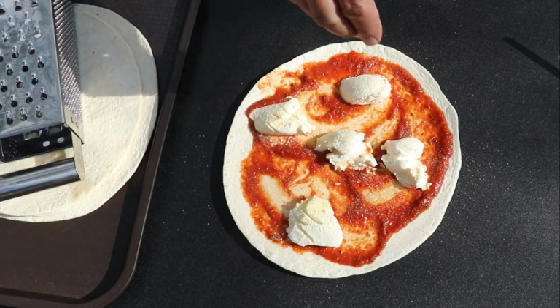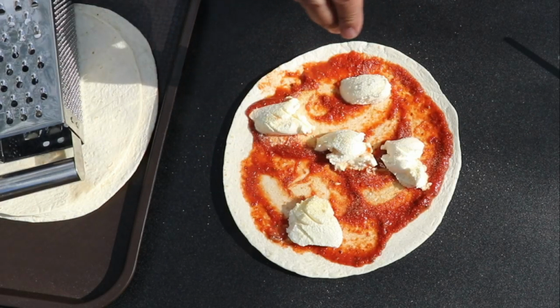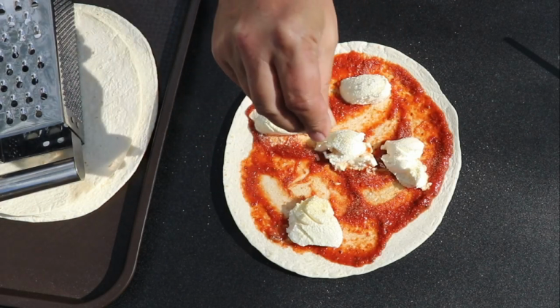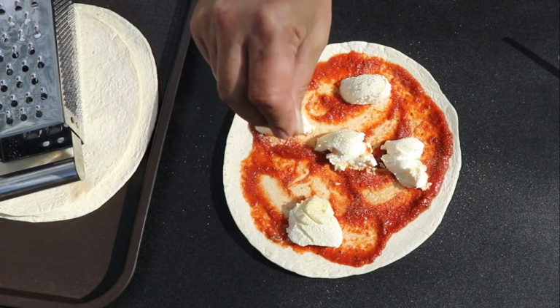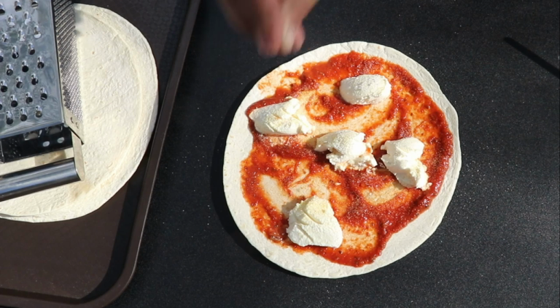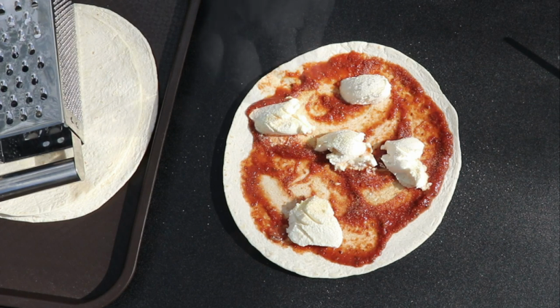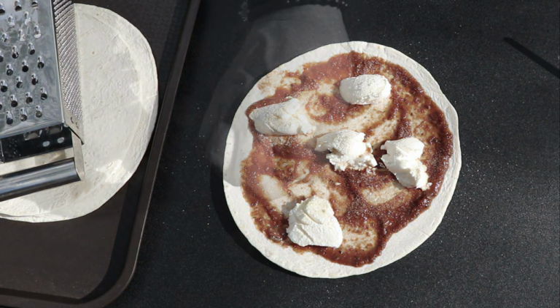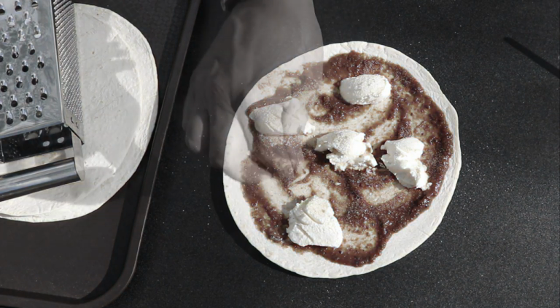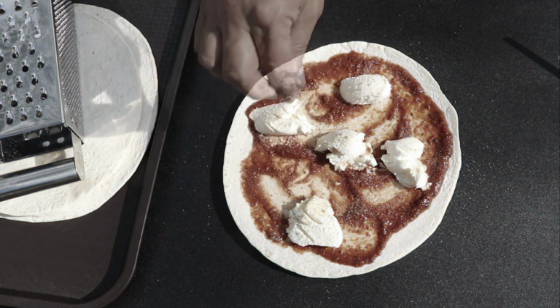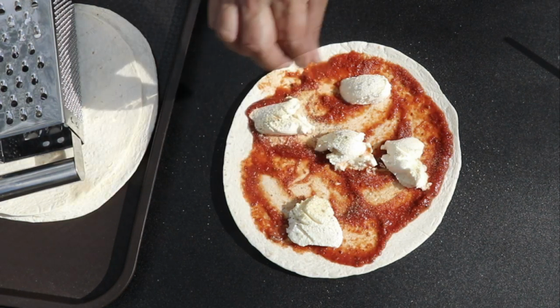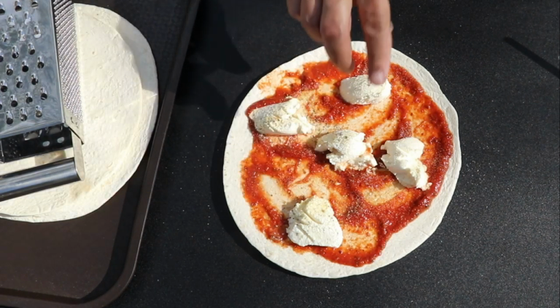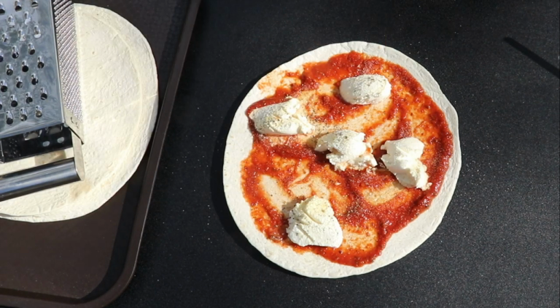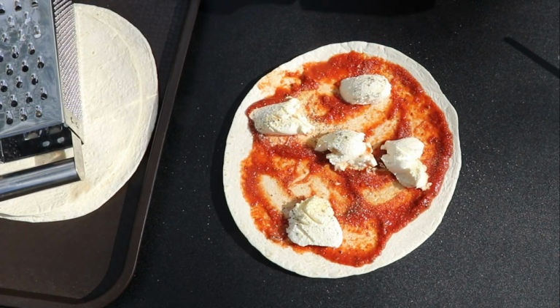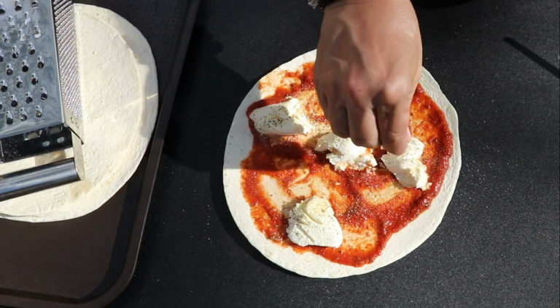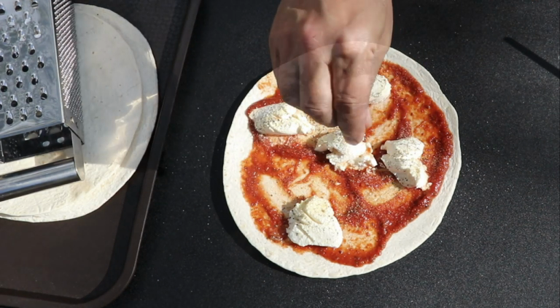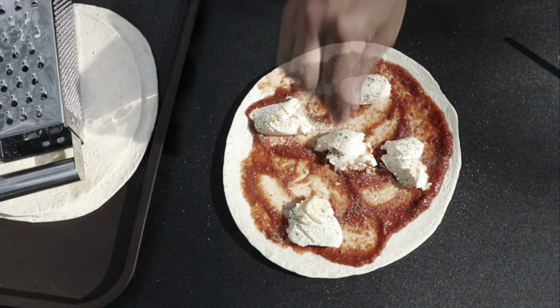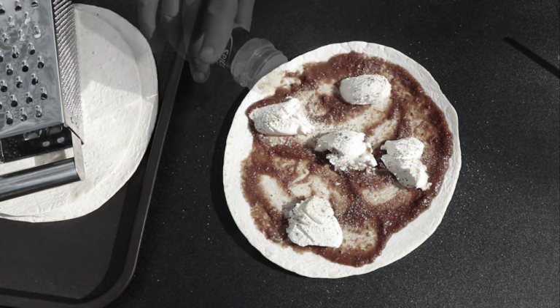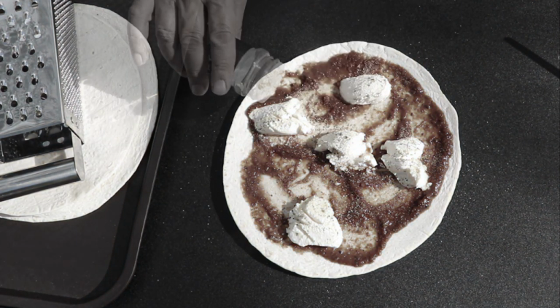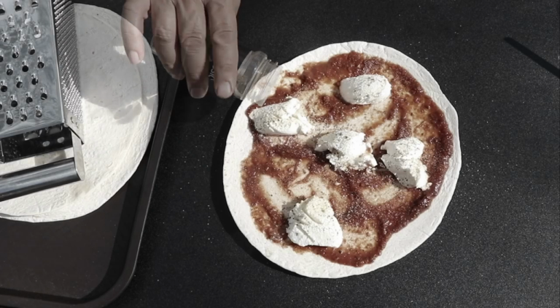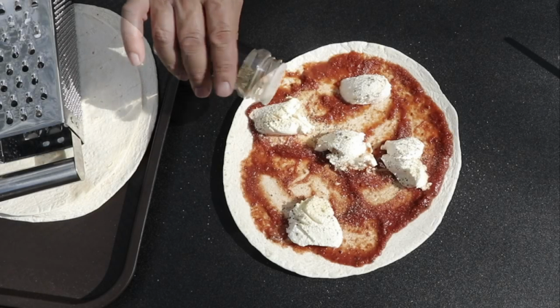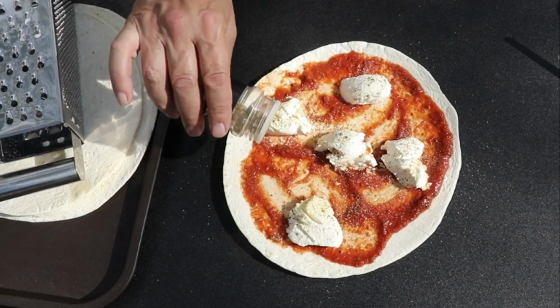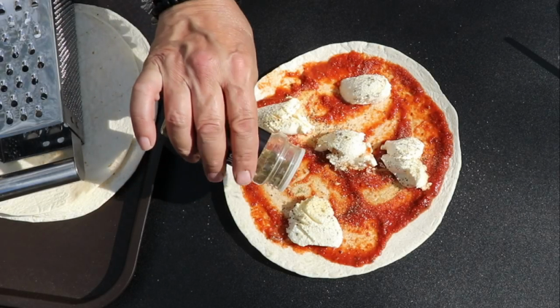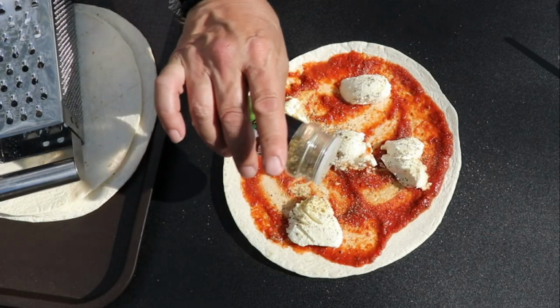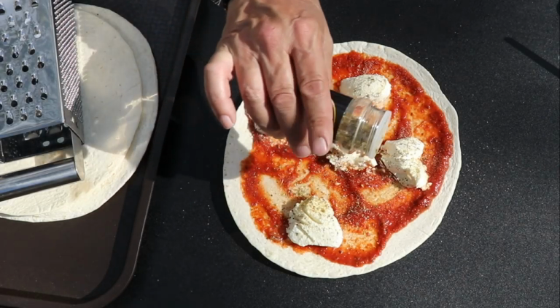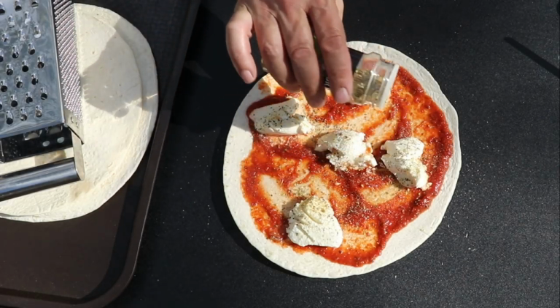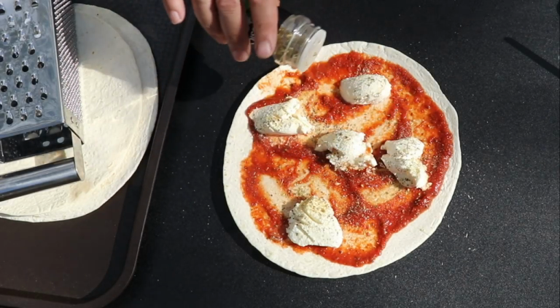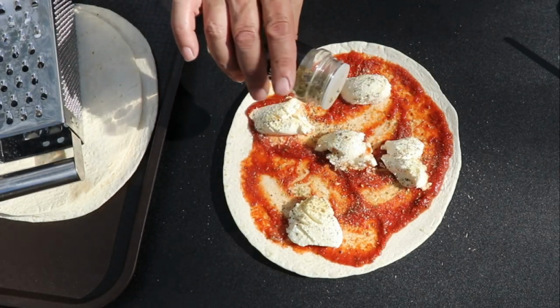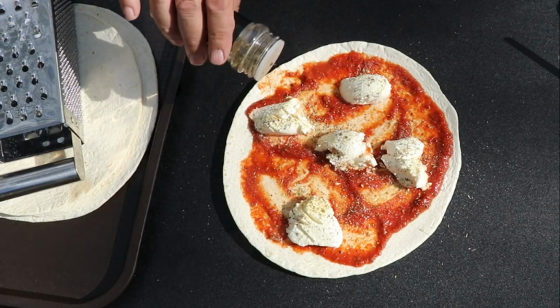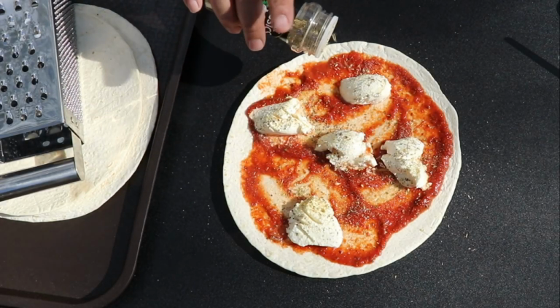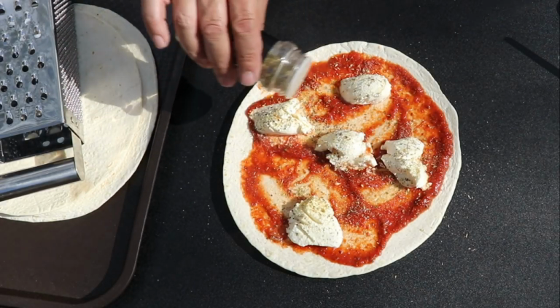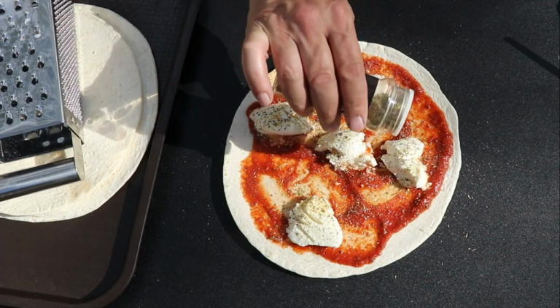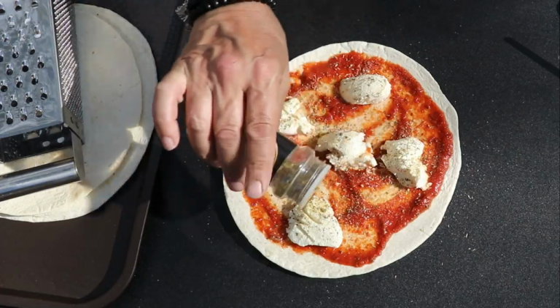I'm going with a large grain kosher salt and some fresh cracked black pepper, and of course every good pie needs some oregano.